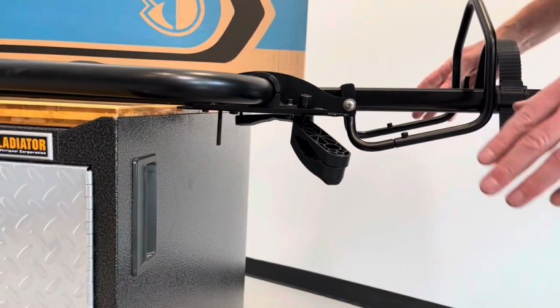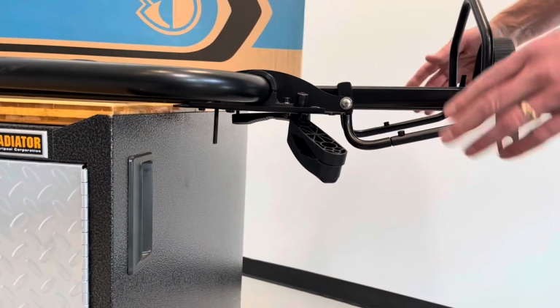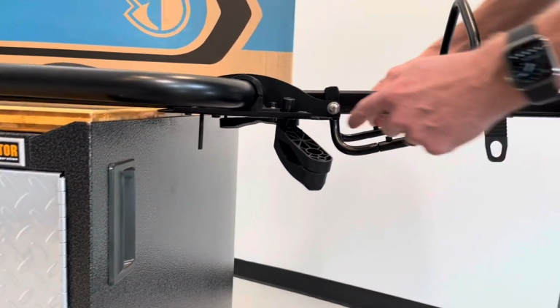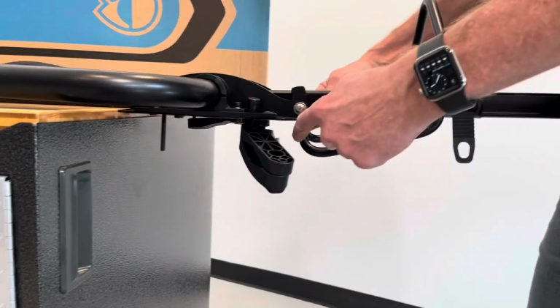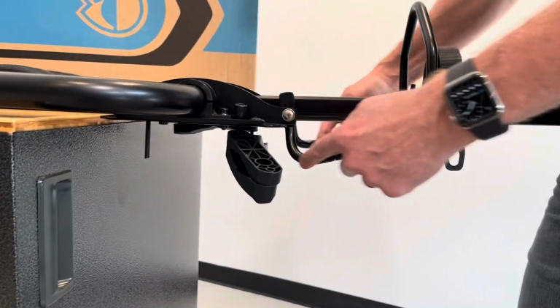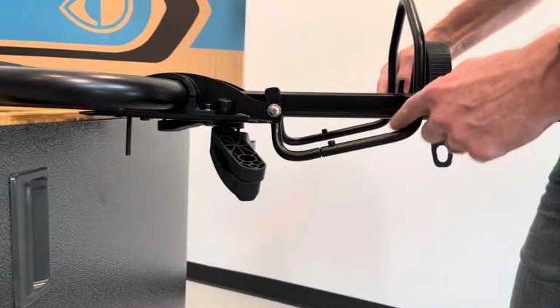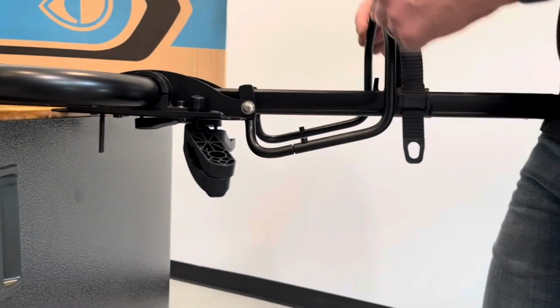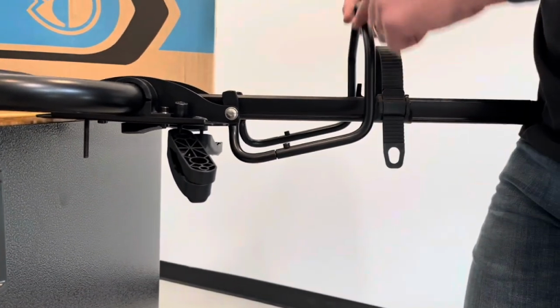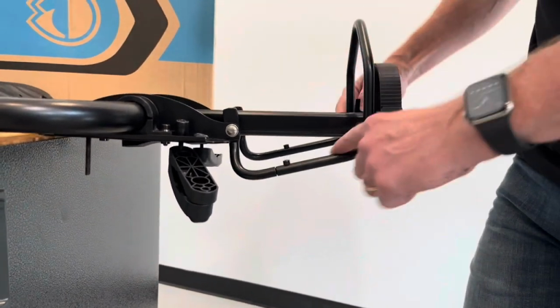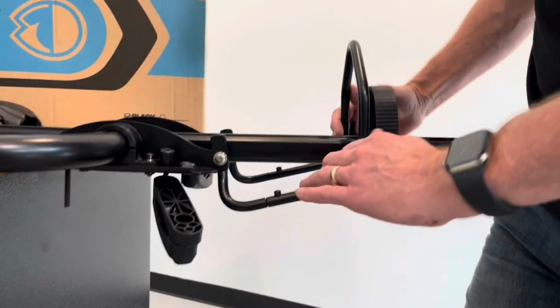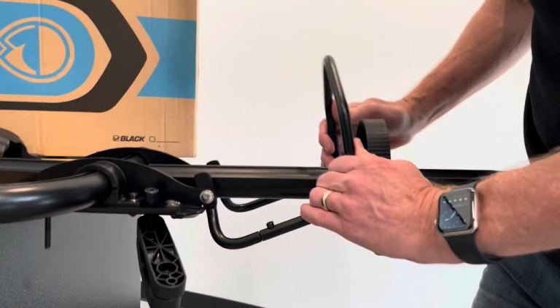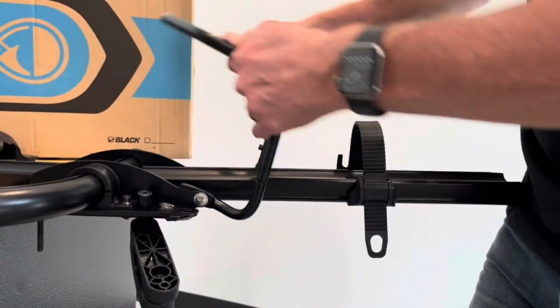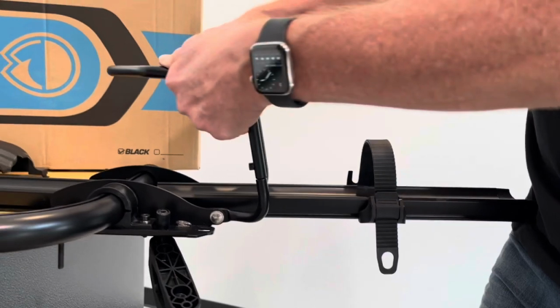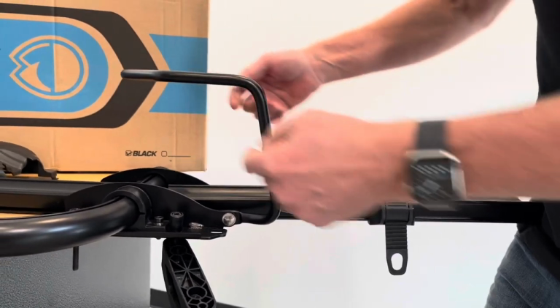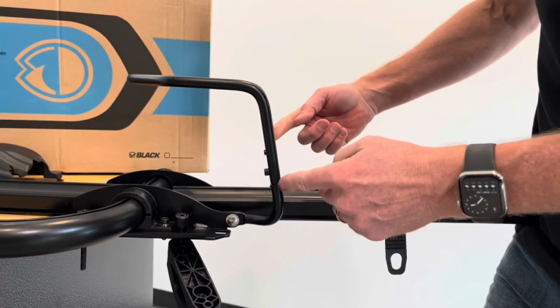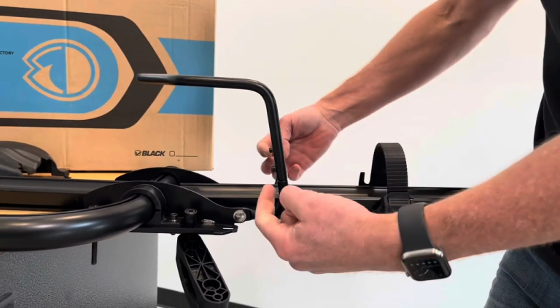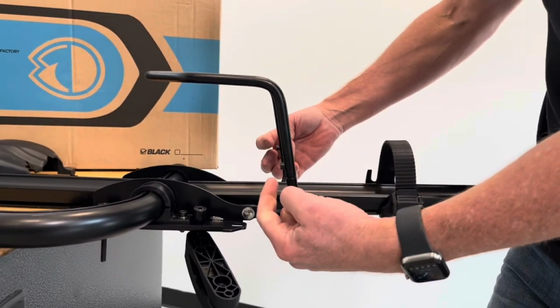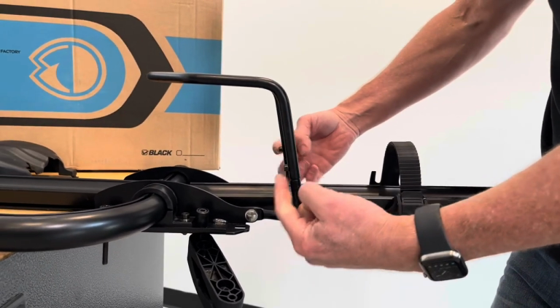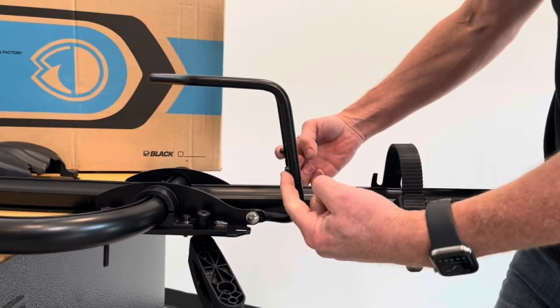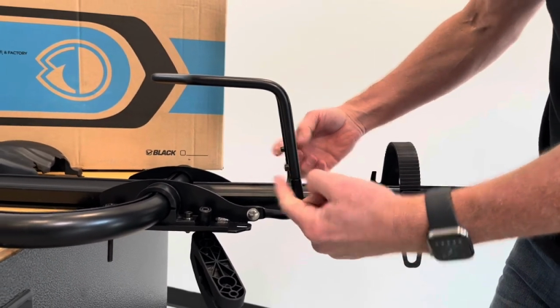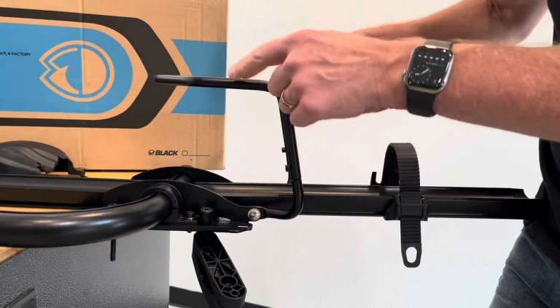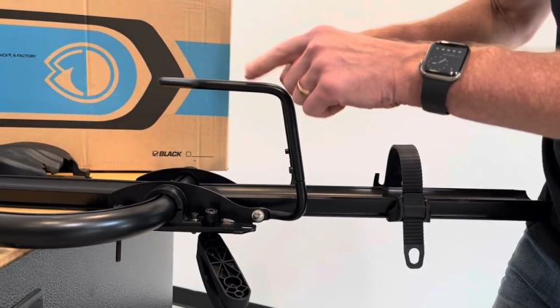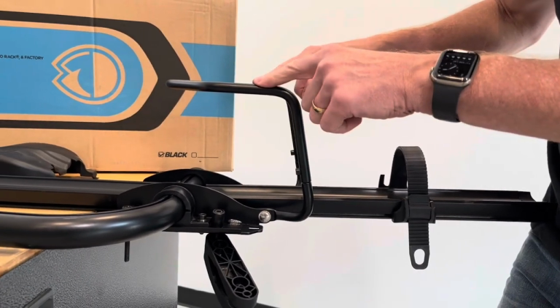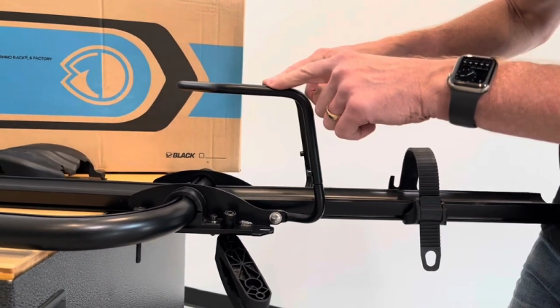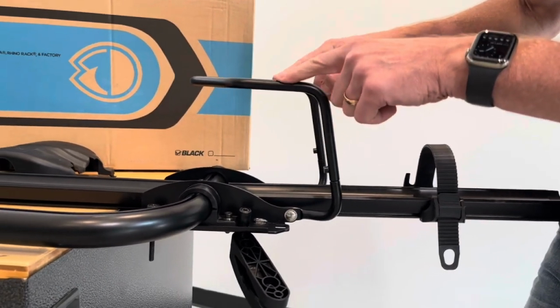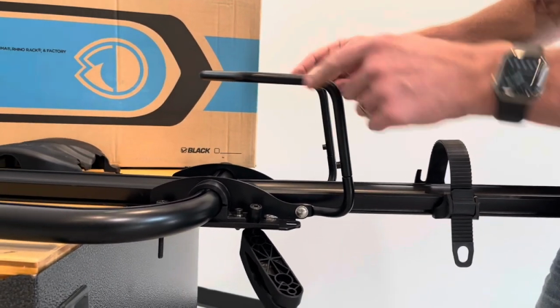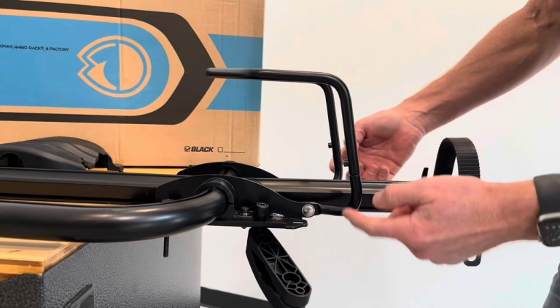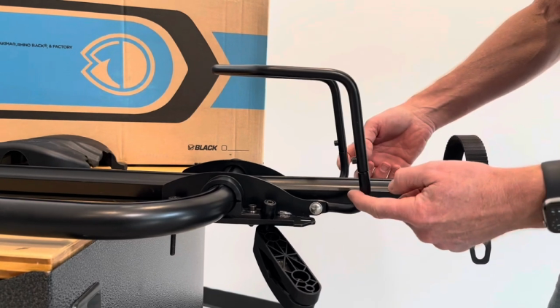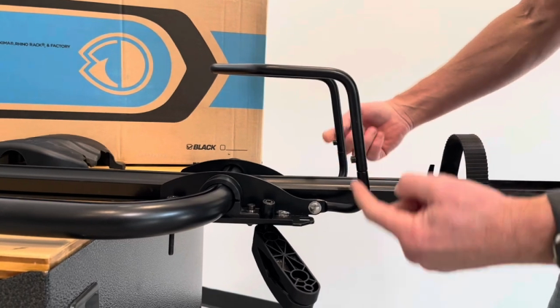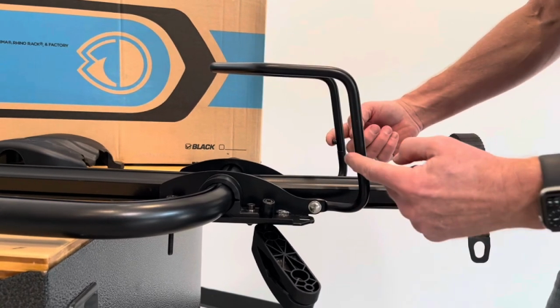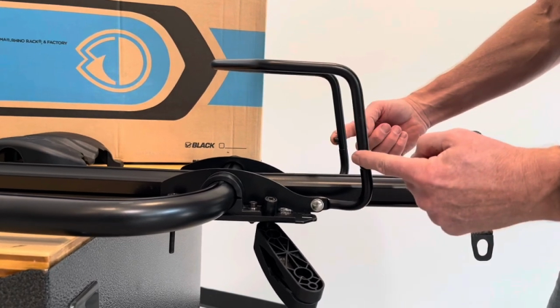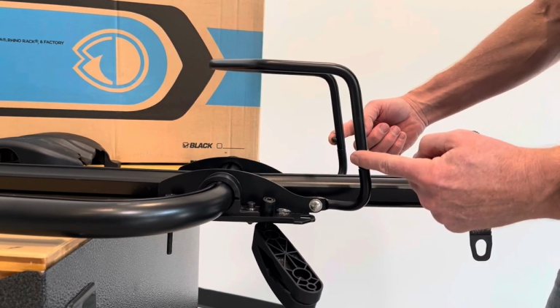Another part of assembly is the steel wheel stop. It has two fasteners — you attach the upper portion to the lower portion with those two fasteners.